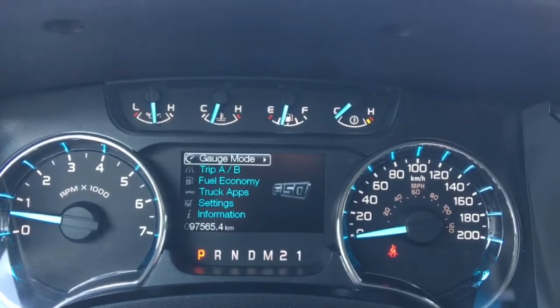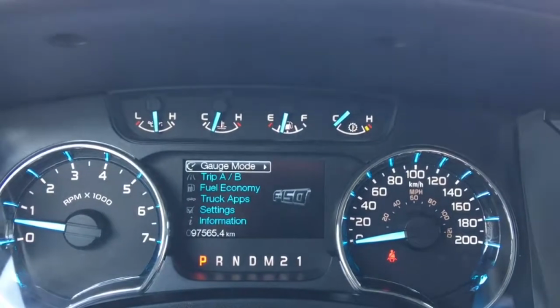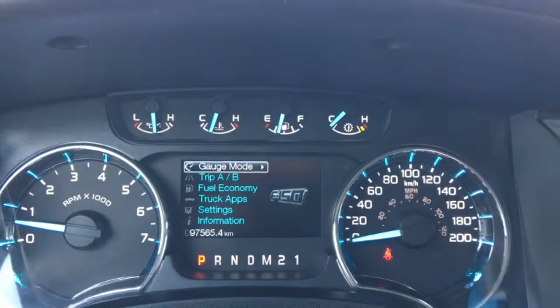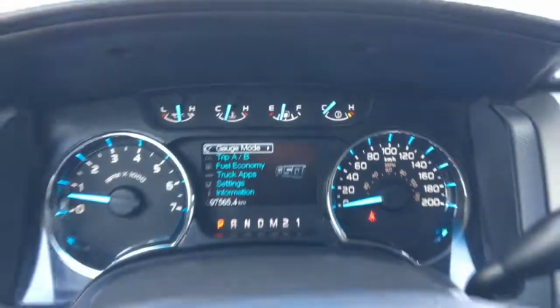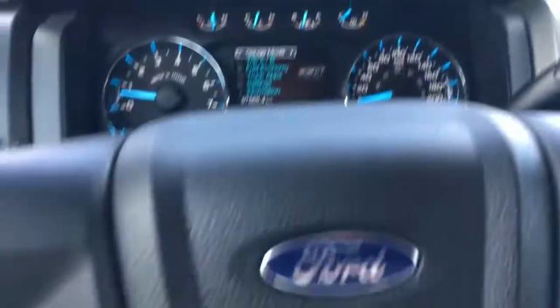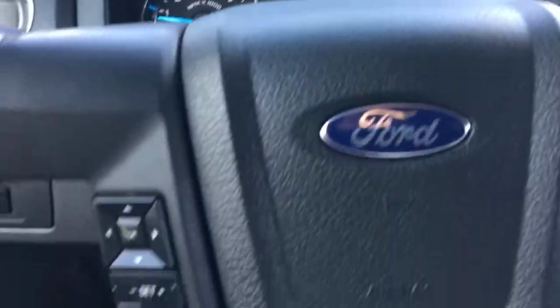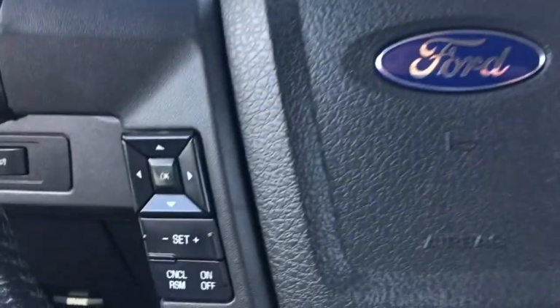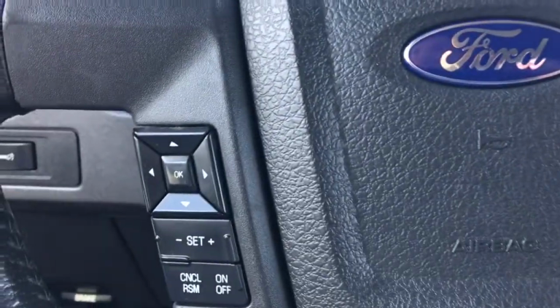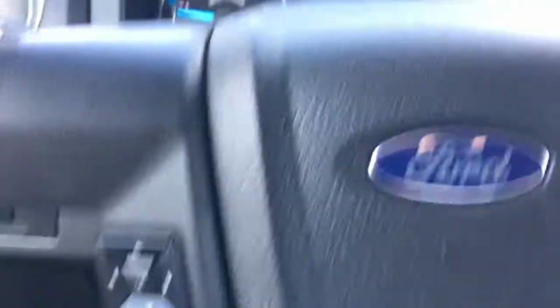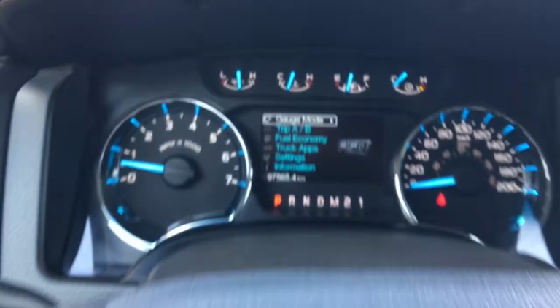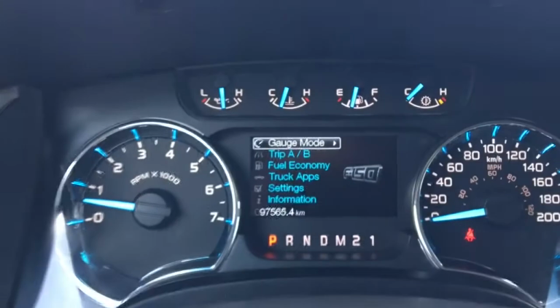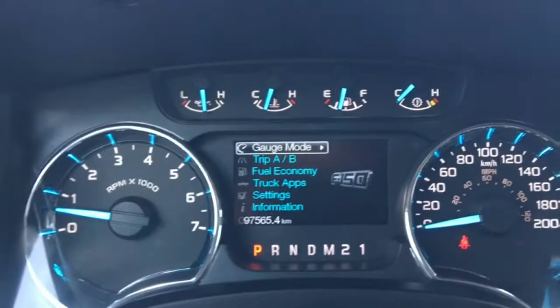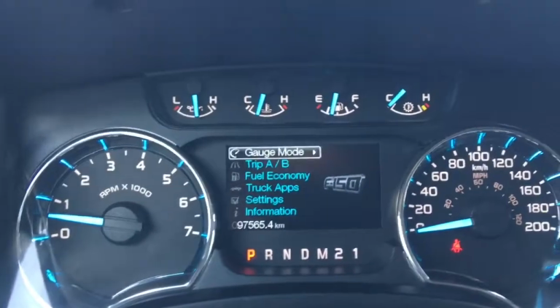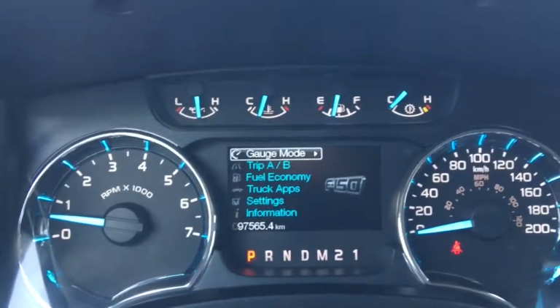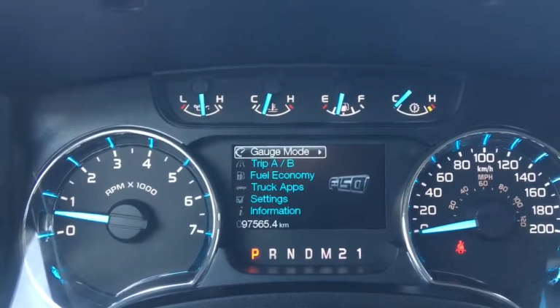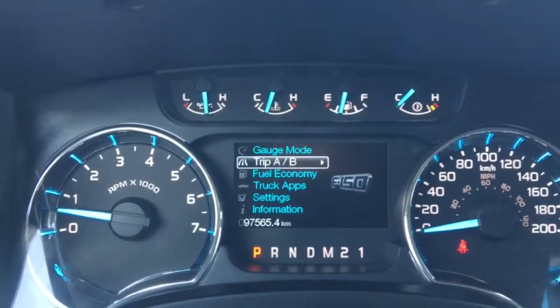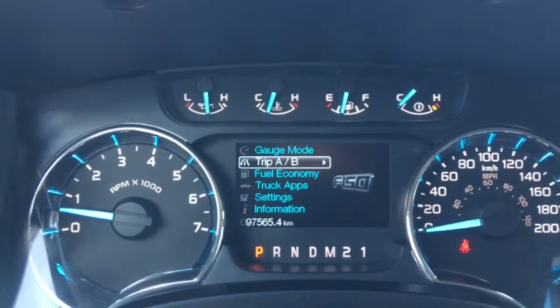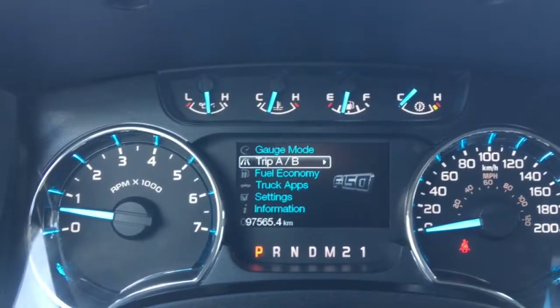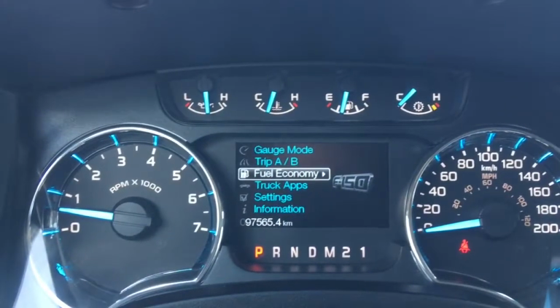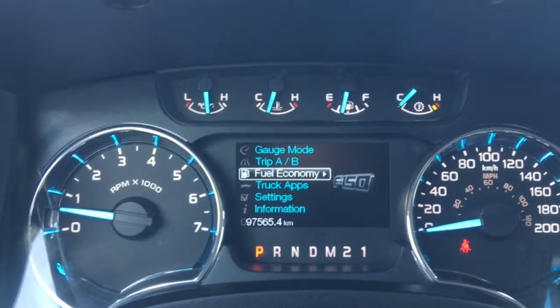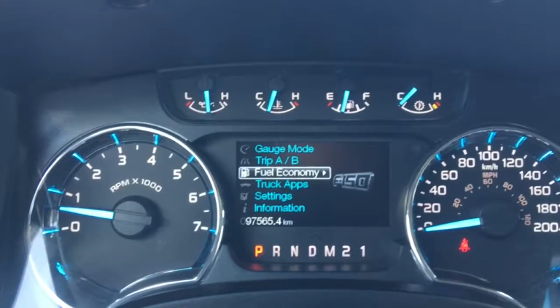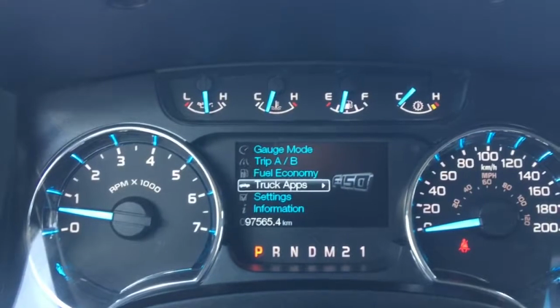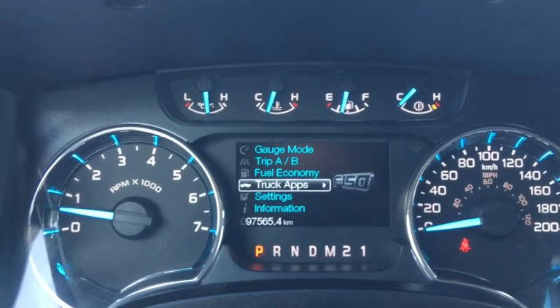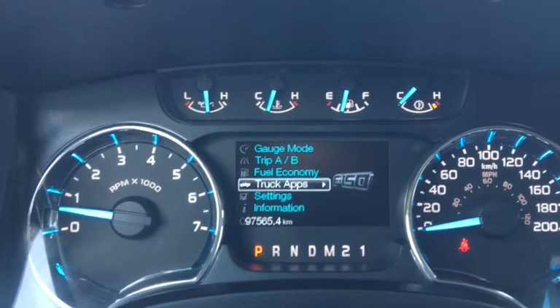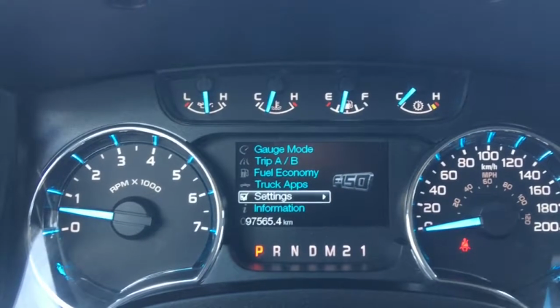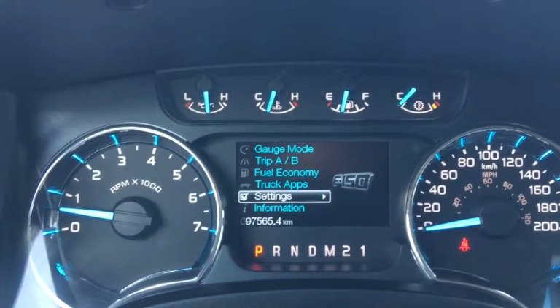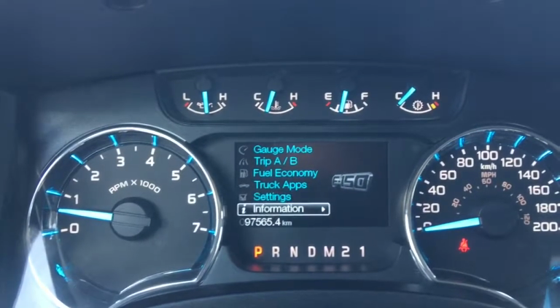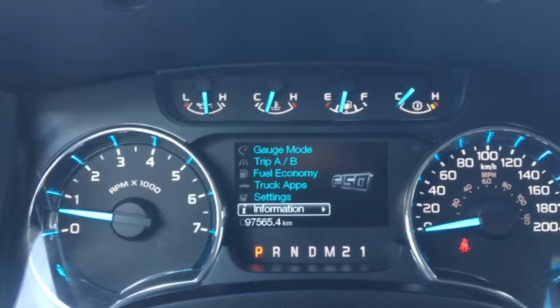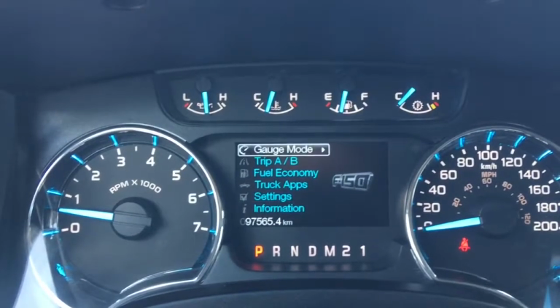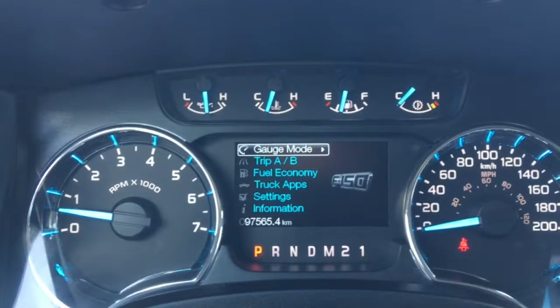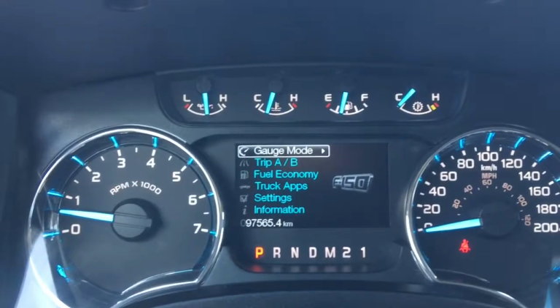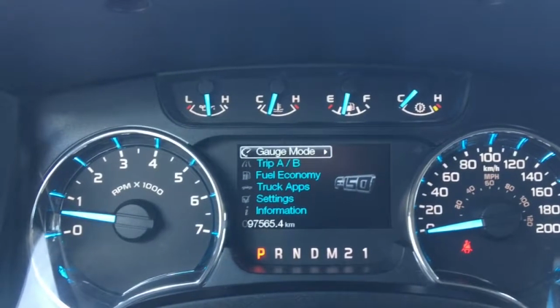We'll flick through a few of the screen options here using the buttons on the steering wheel. Right now we're at your gauge mode, your trip A and B, fuel economy, truck apps, settings, information, and then we're back to that gauge mode.